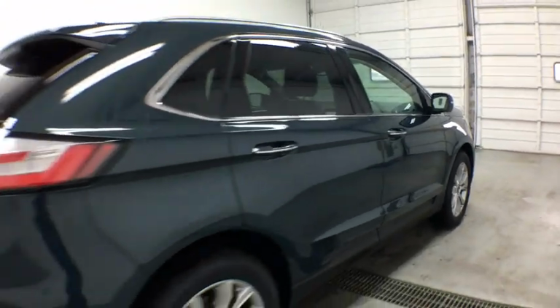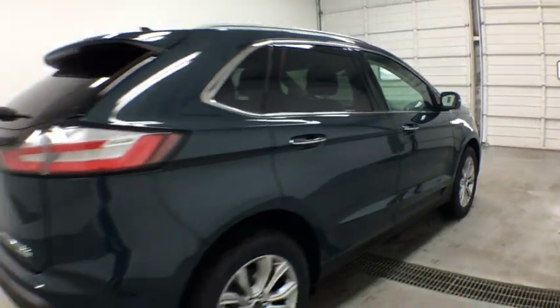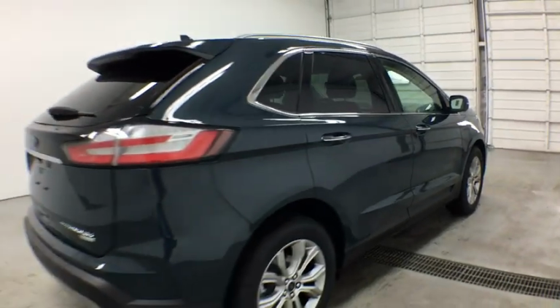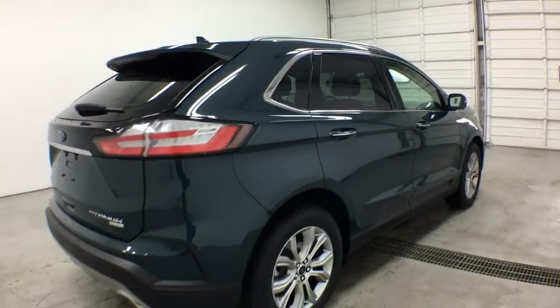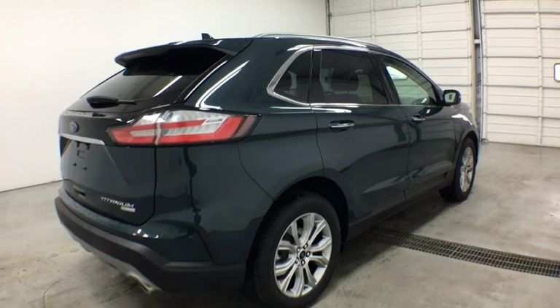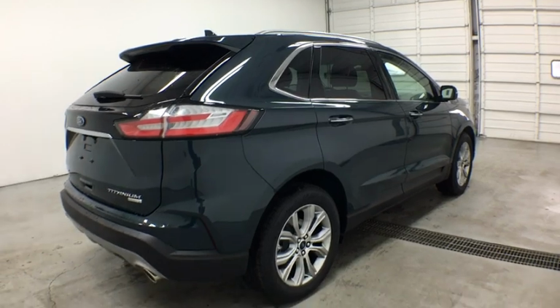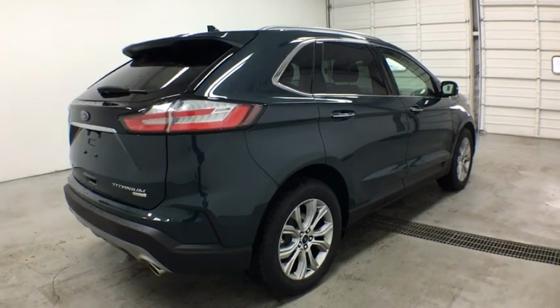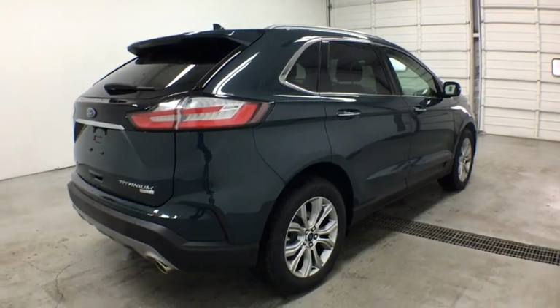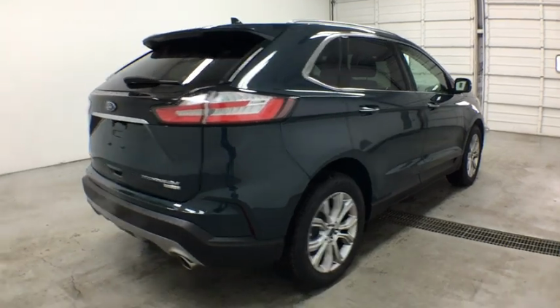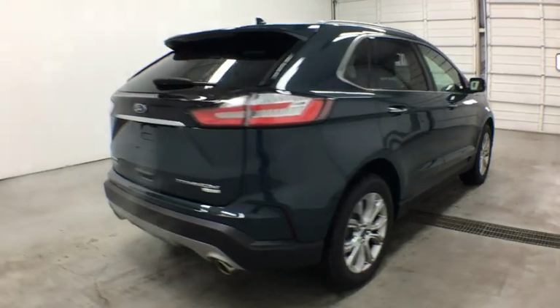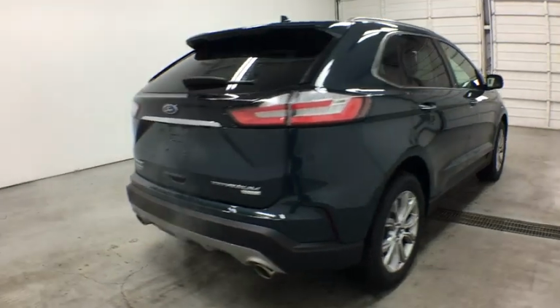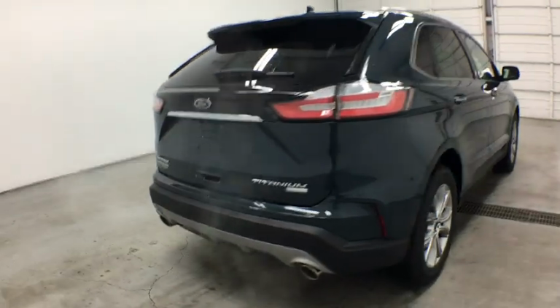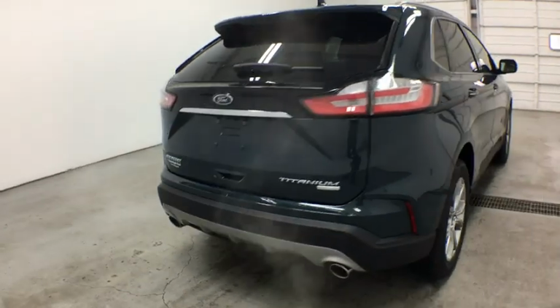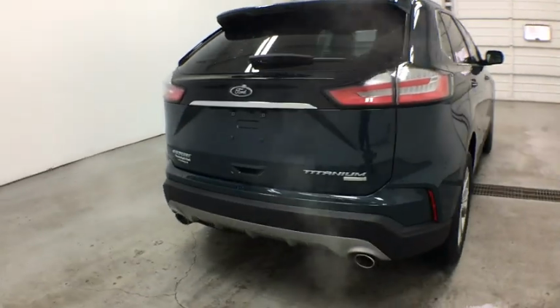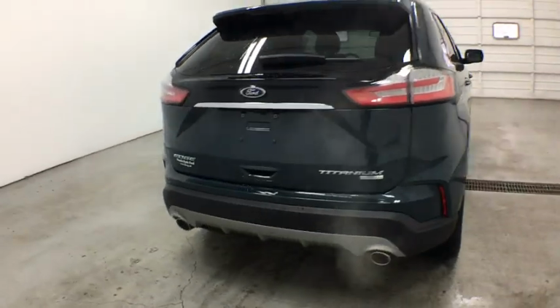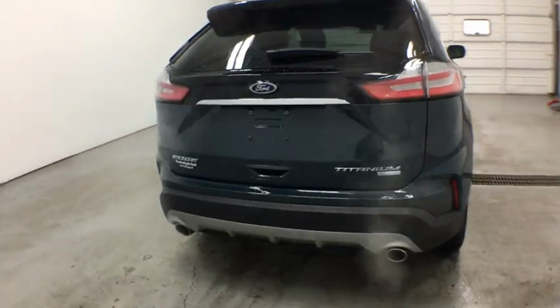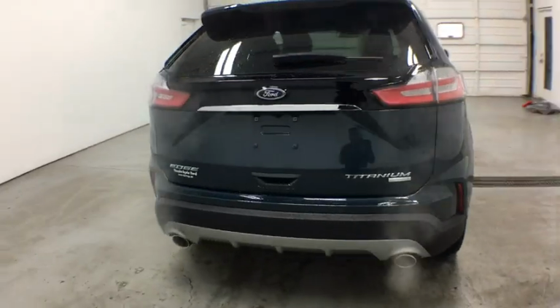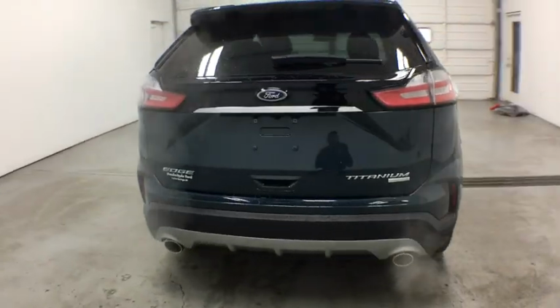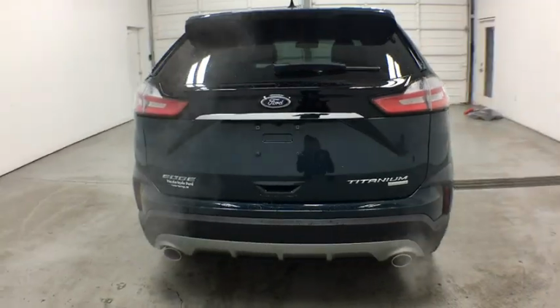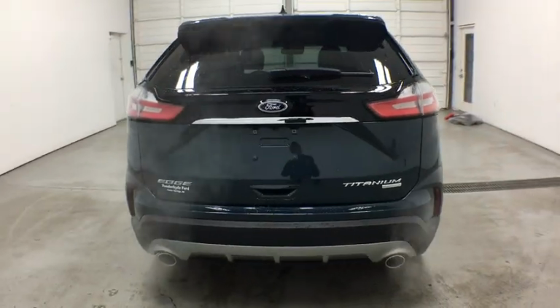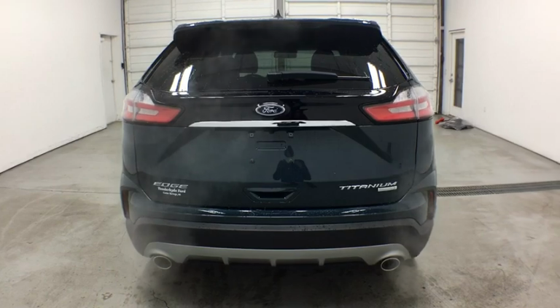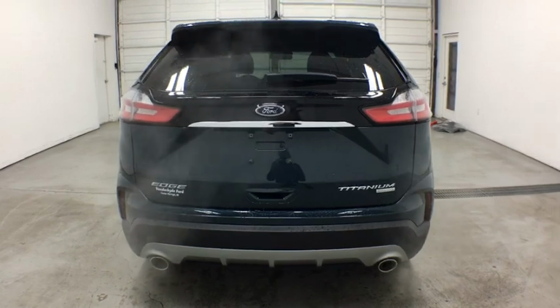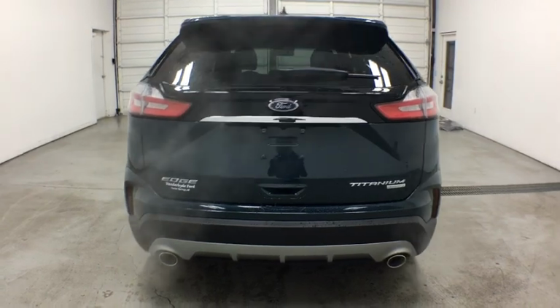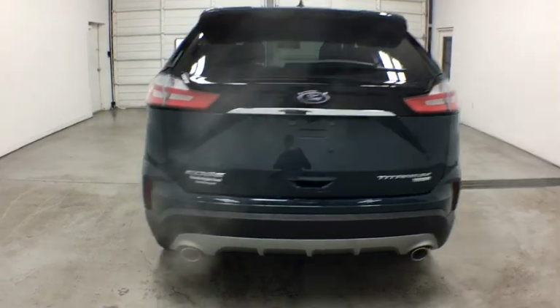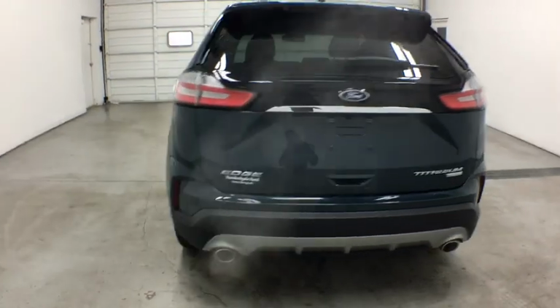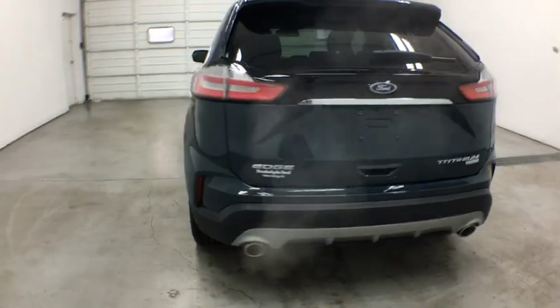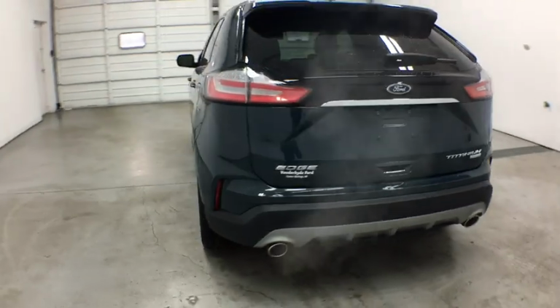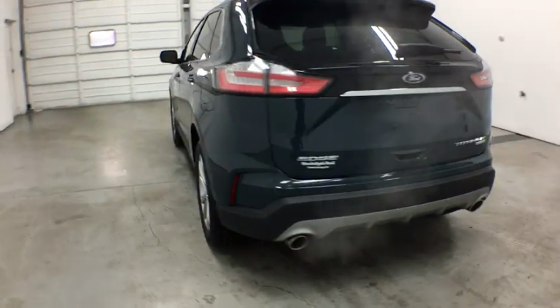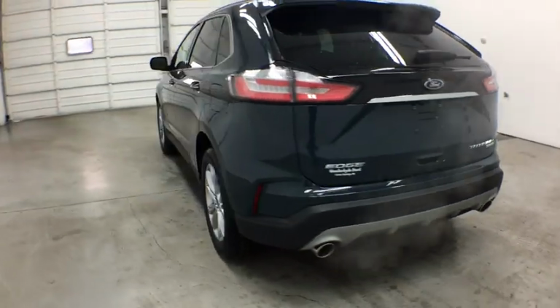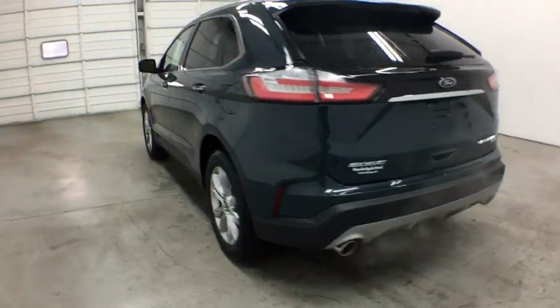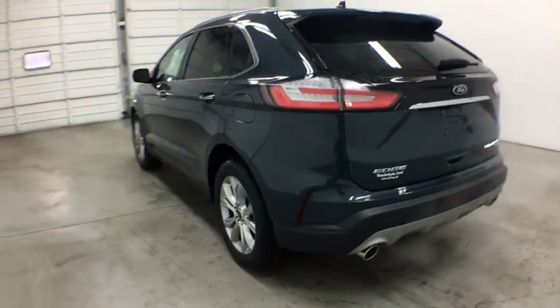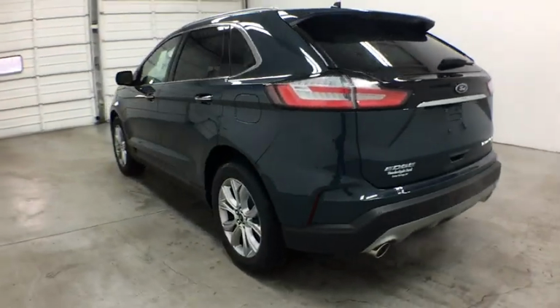Power liftgate, steering wheel audio controls, lane departure warning, backup camera, leather wrapped steering wheel, Bluetooth, power steering.